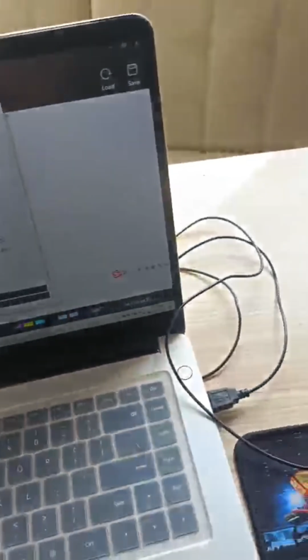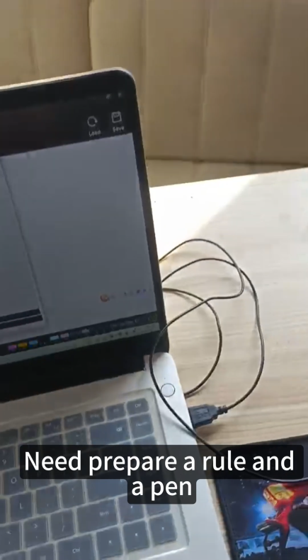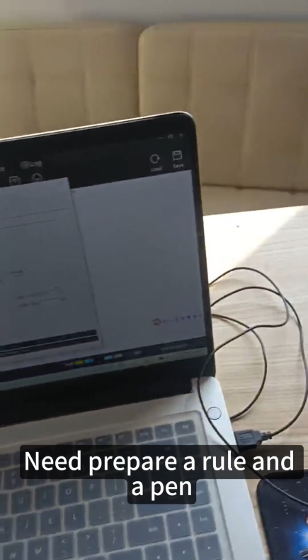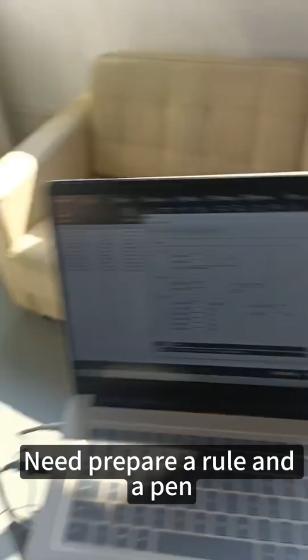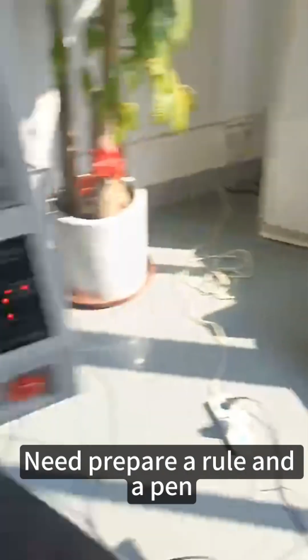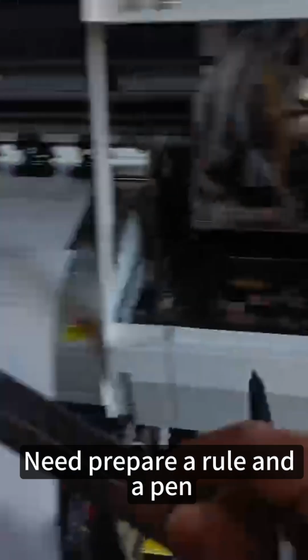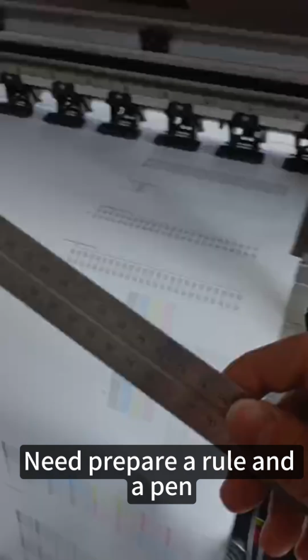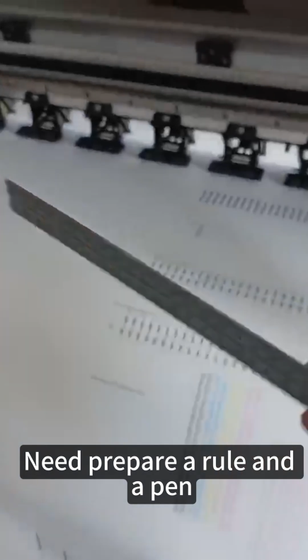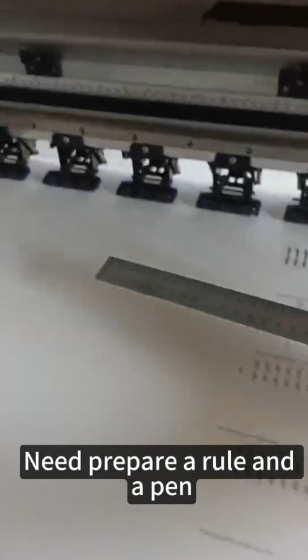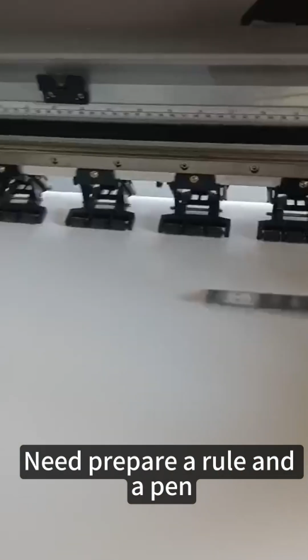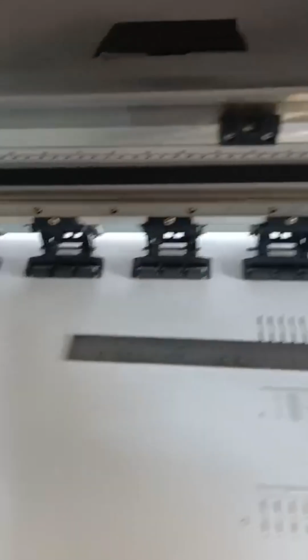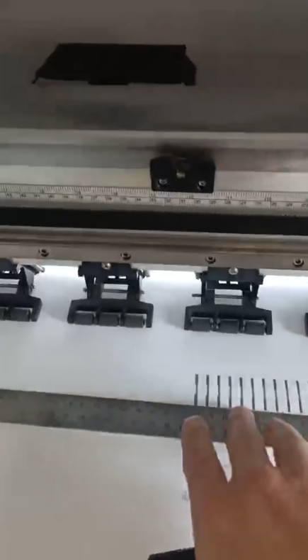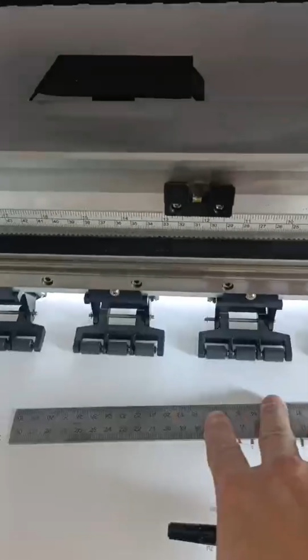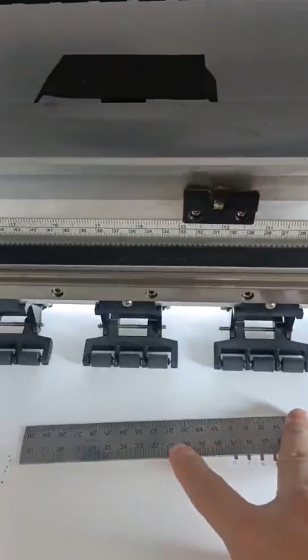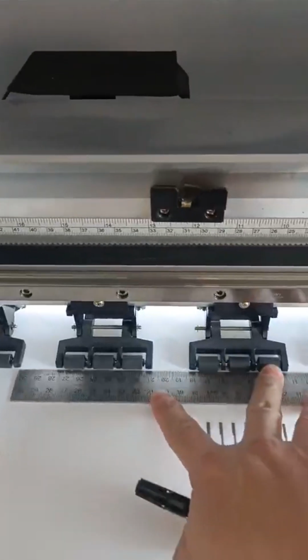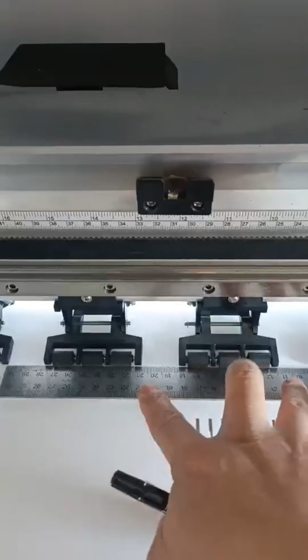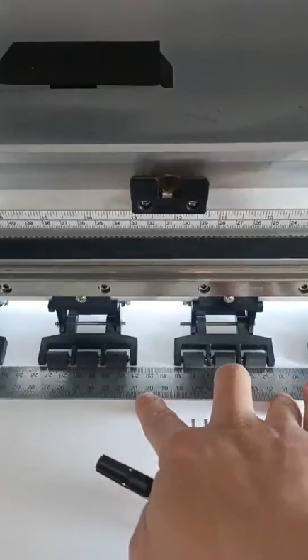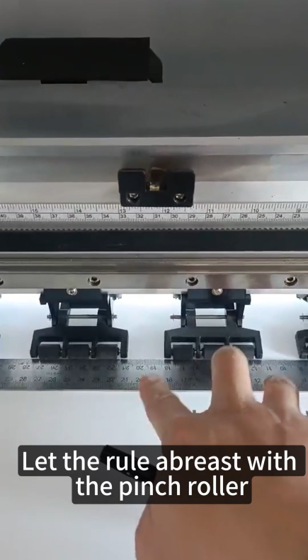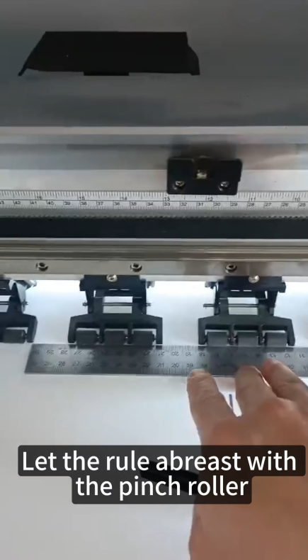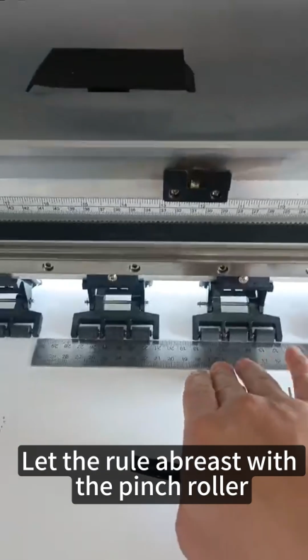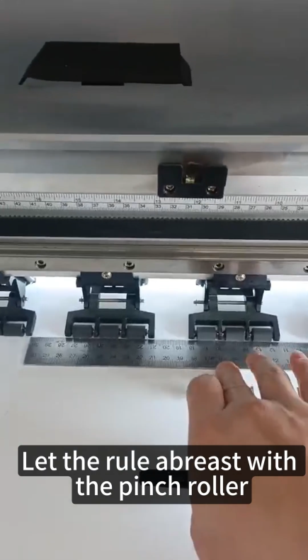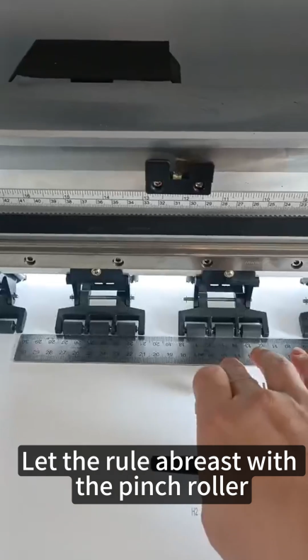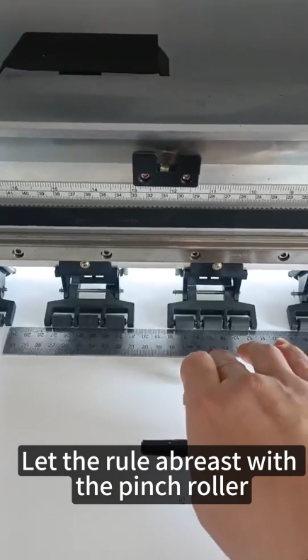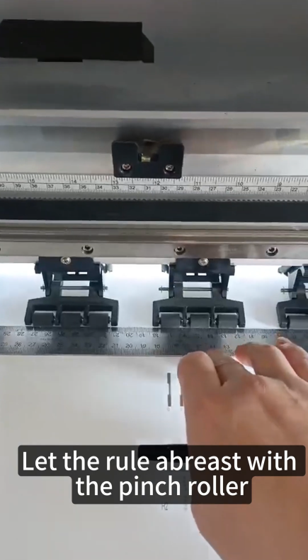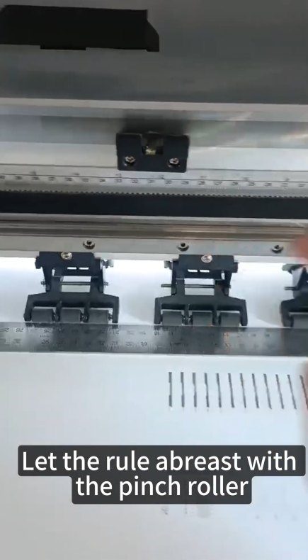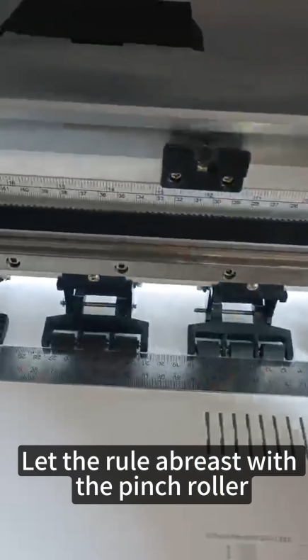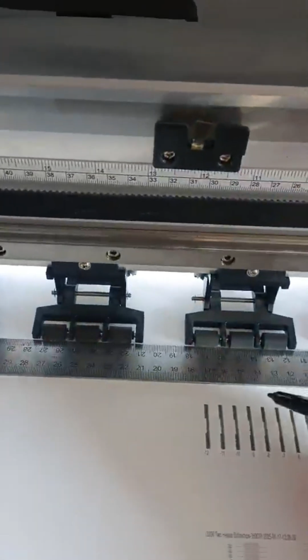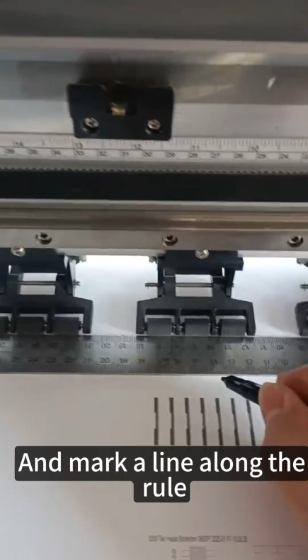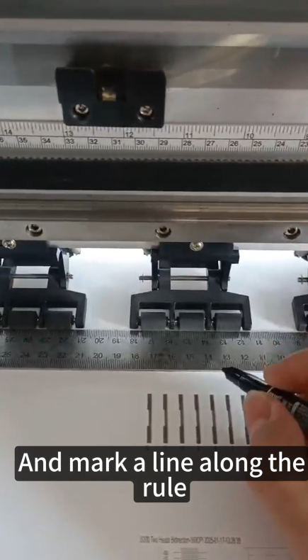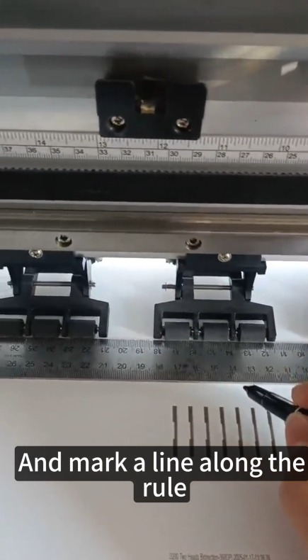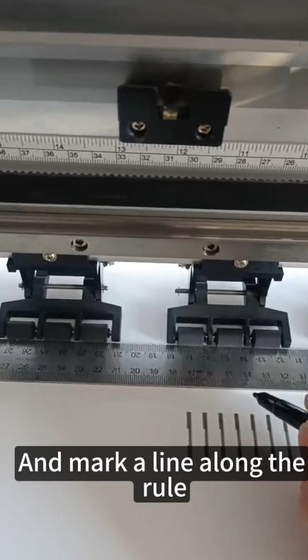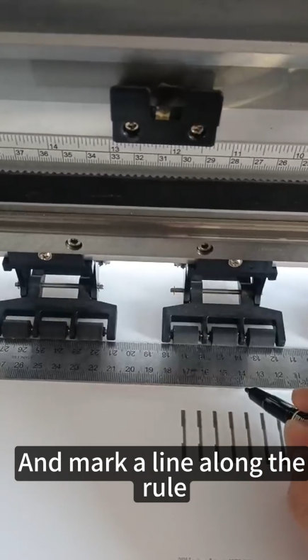Need to prepare a ruler and a pen. Let the ruler abreast with the pinch roller and mark a line along the ruler.